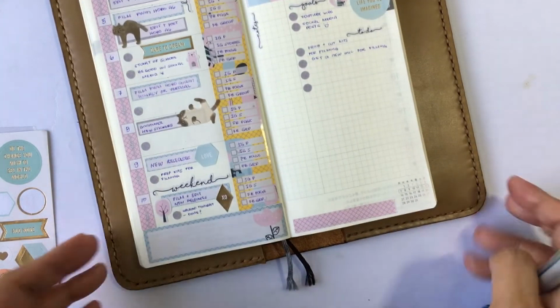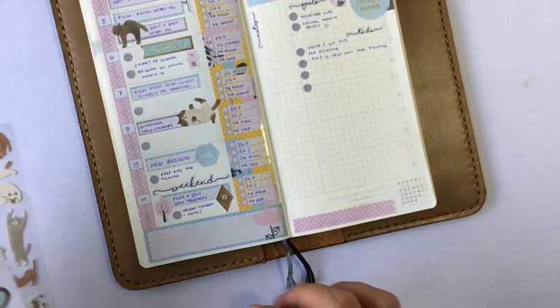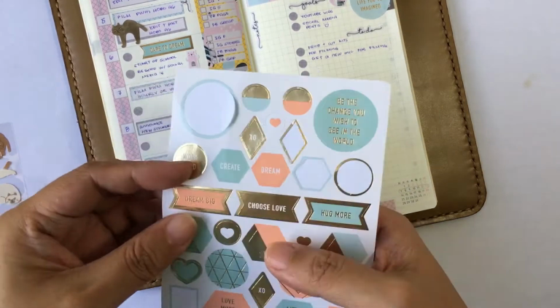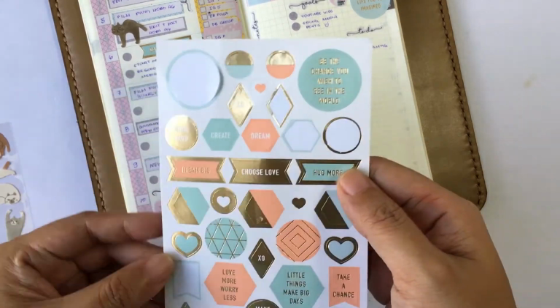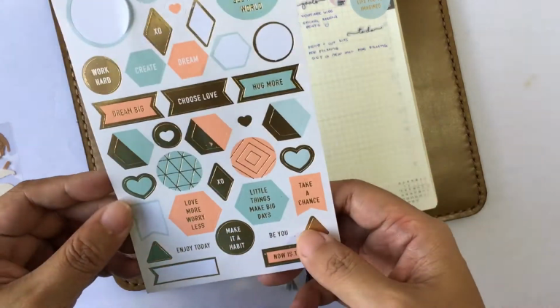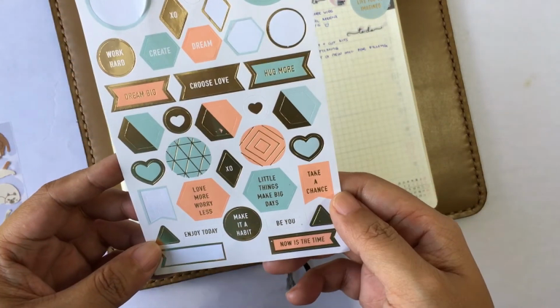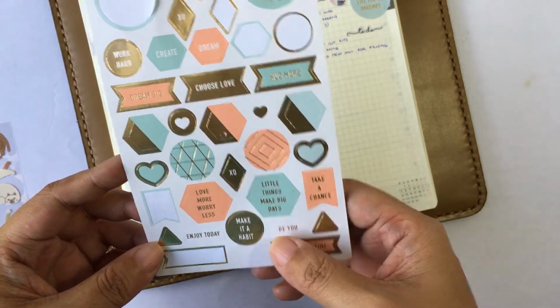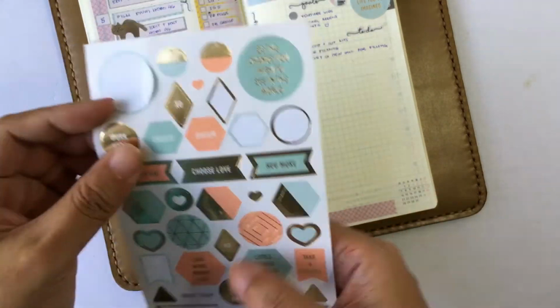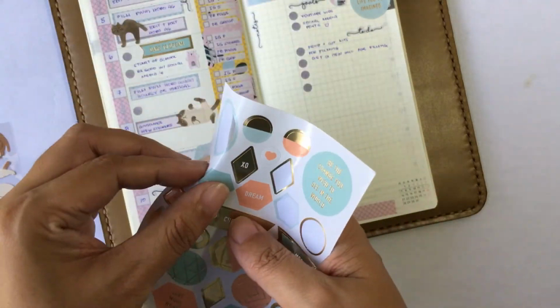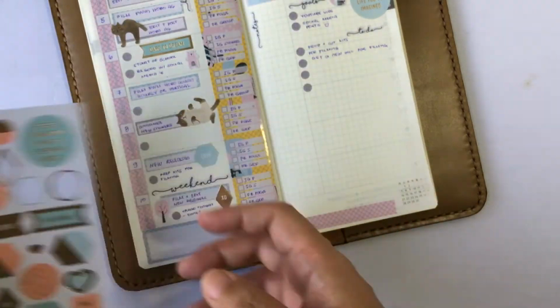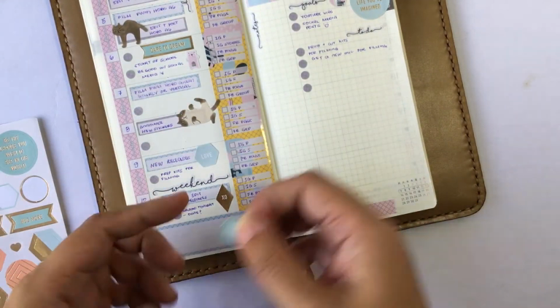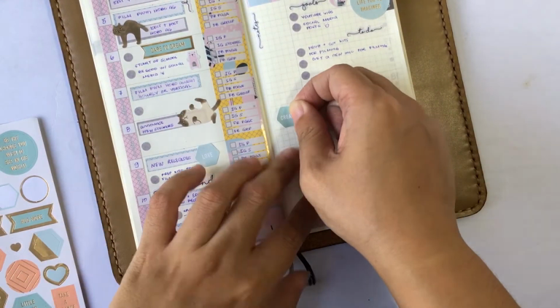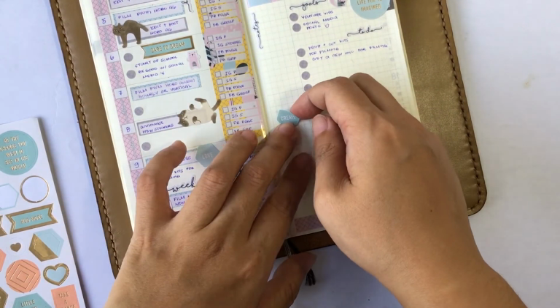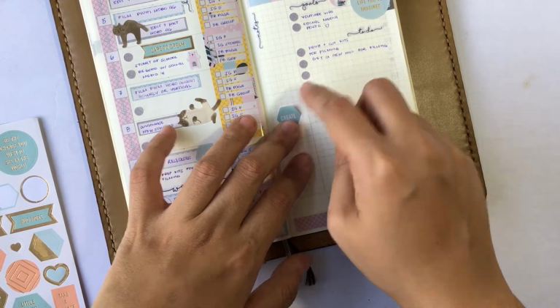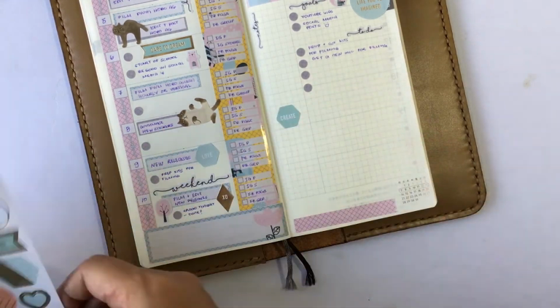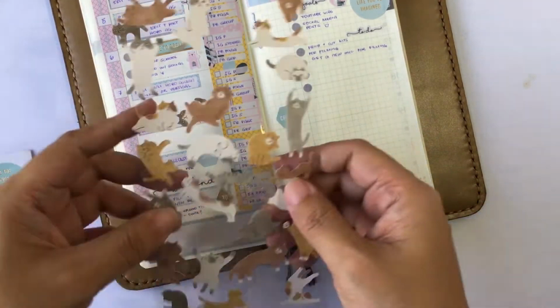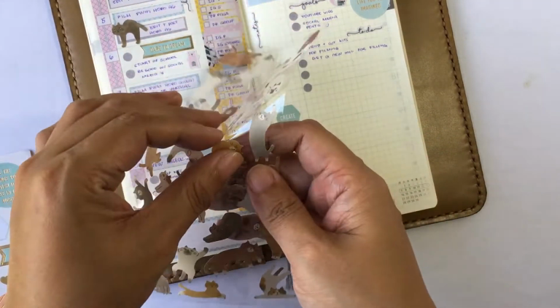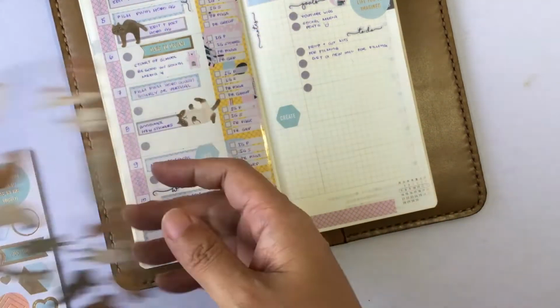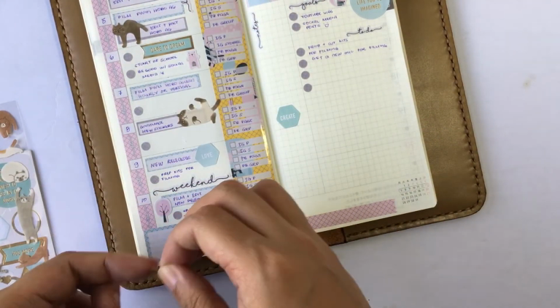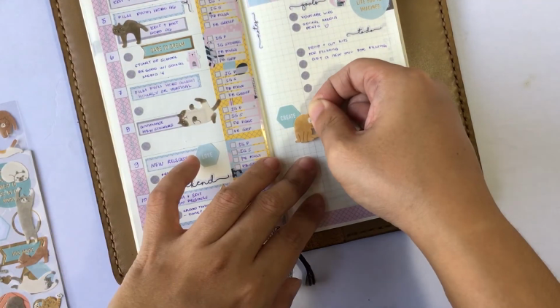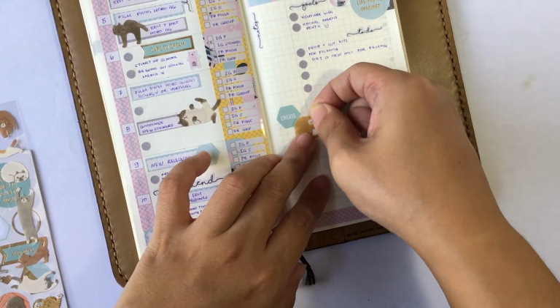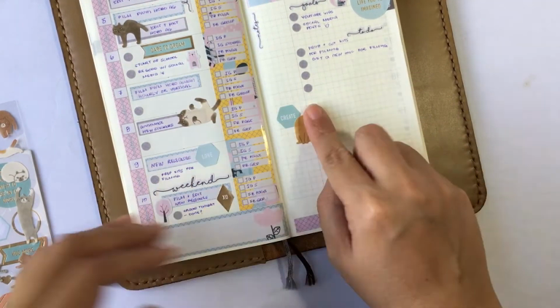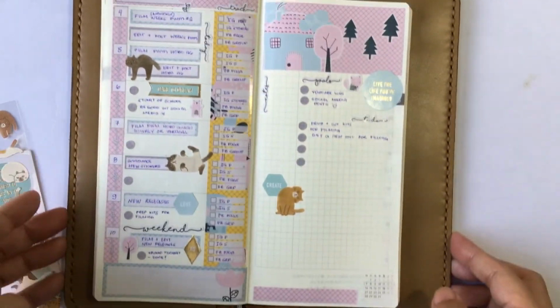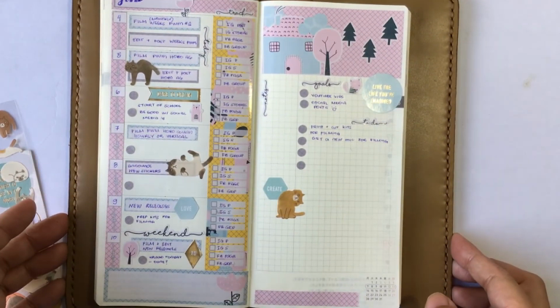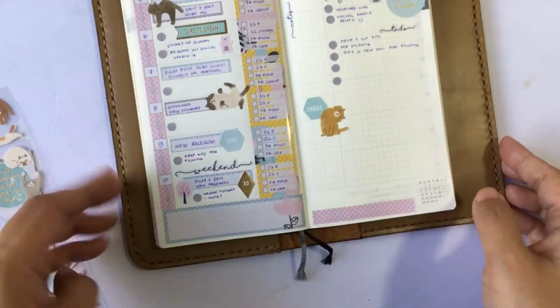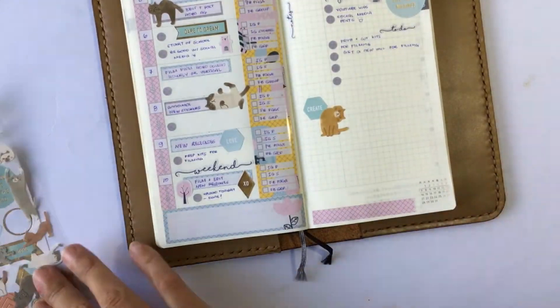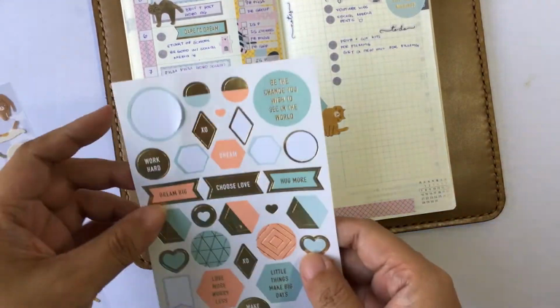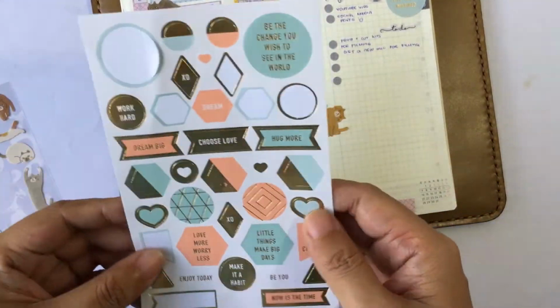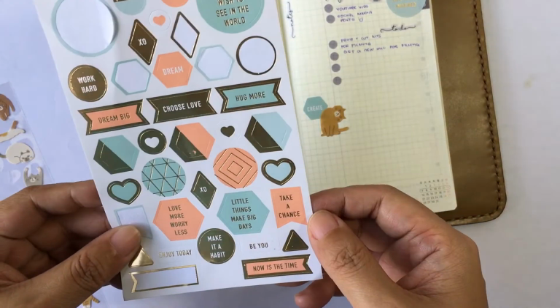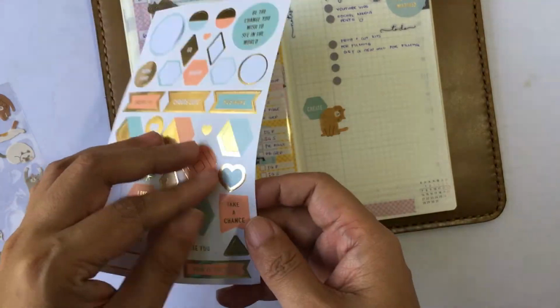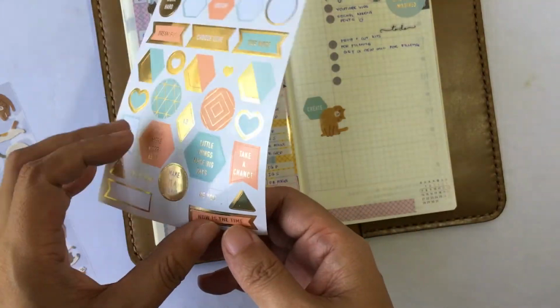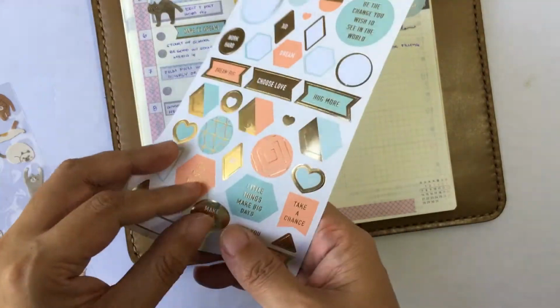Now for the bottom of the page, after my to-dos, I keep that clear so that I can write down things that happen in the week that I need to do for next week. And then last decorative sticker down and we are done.